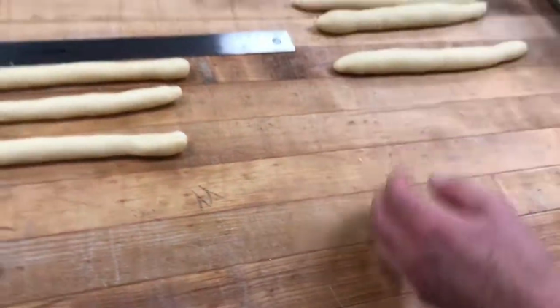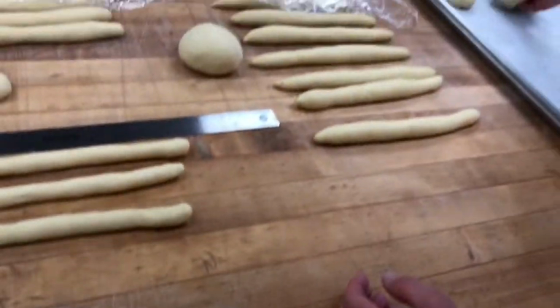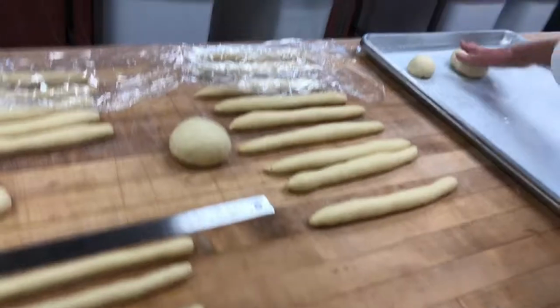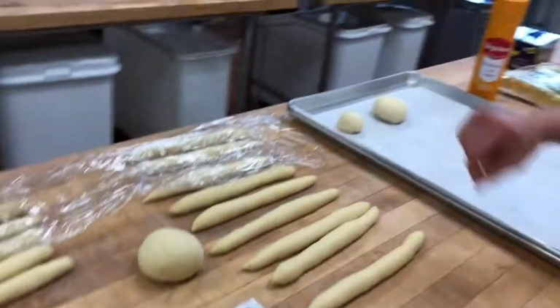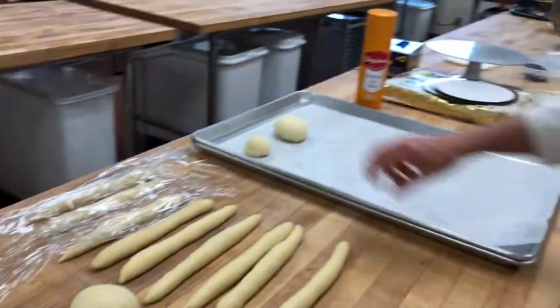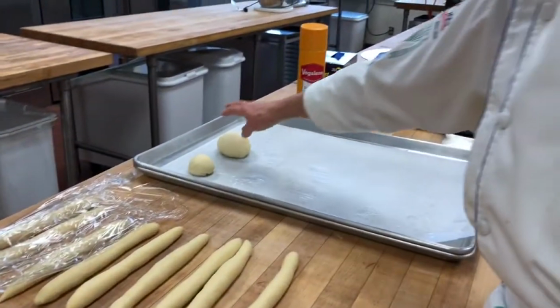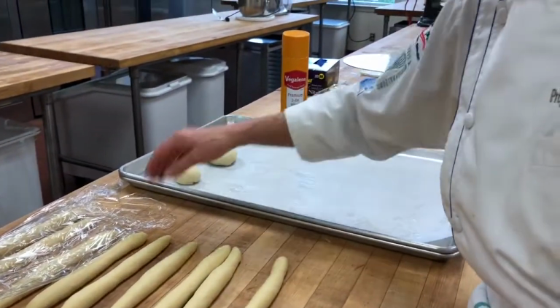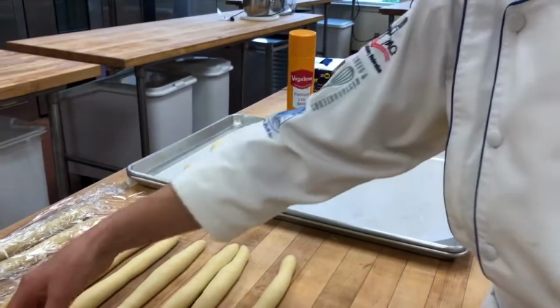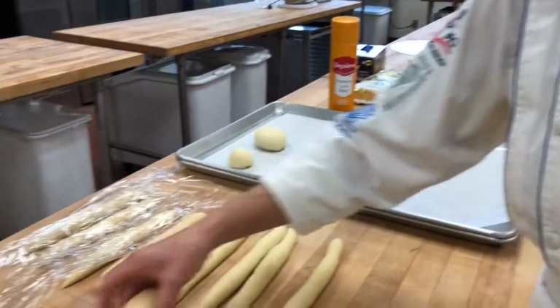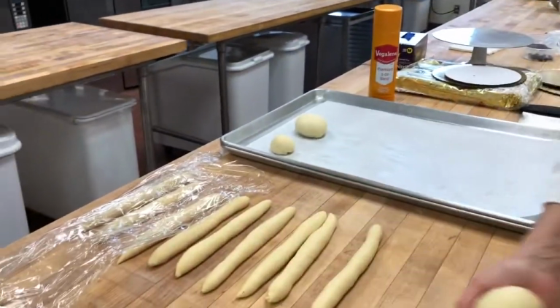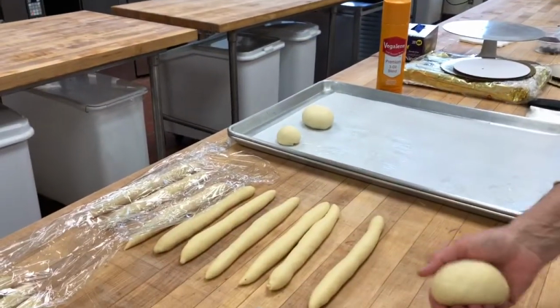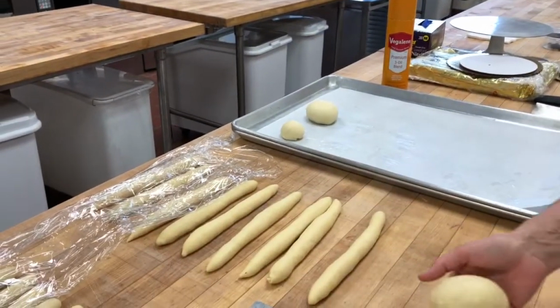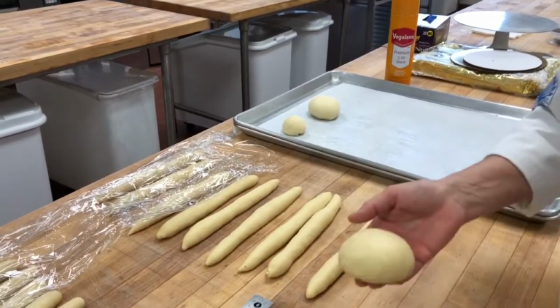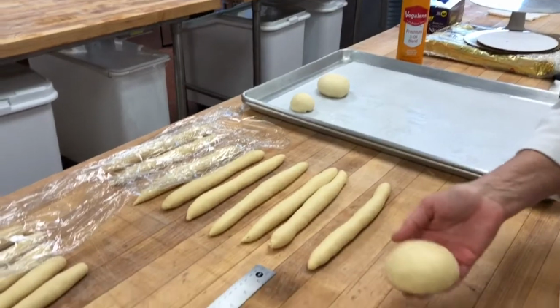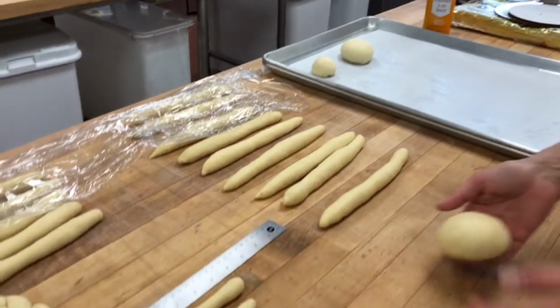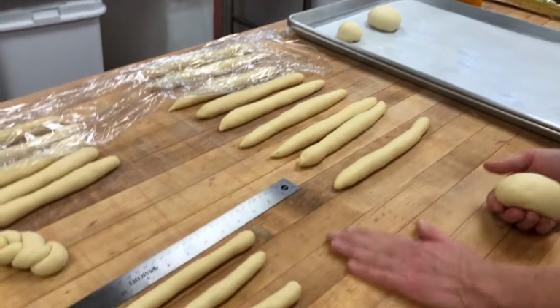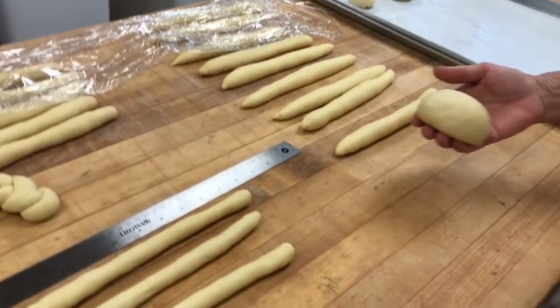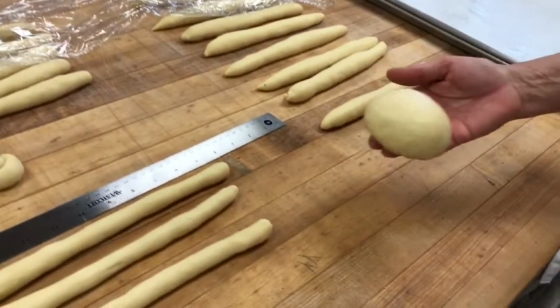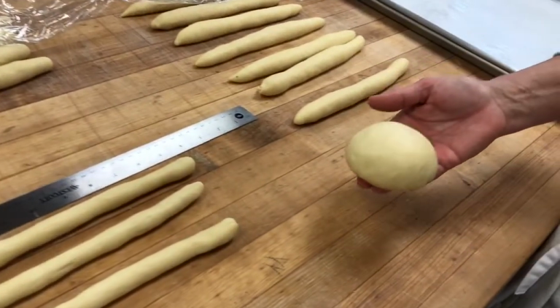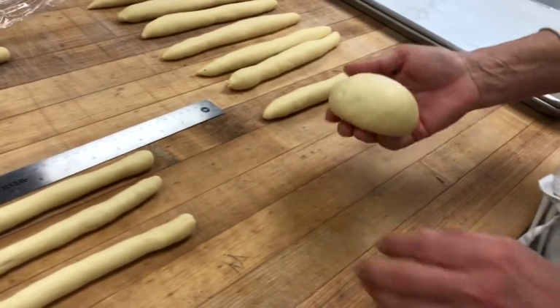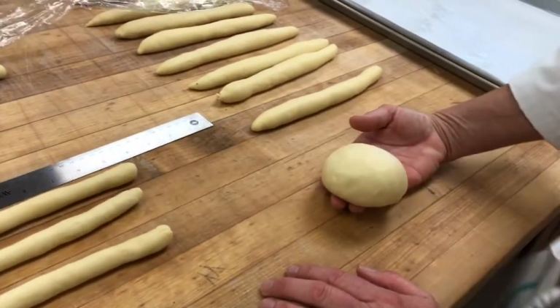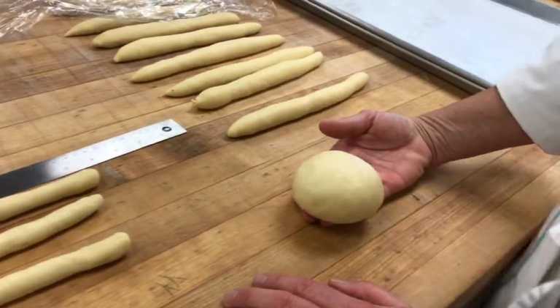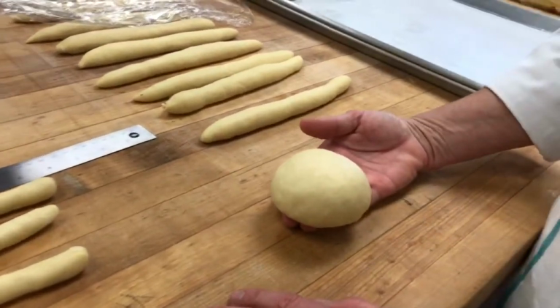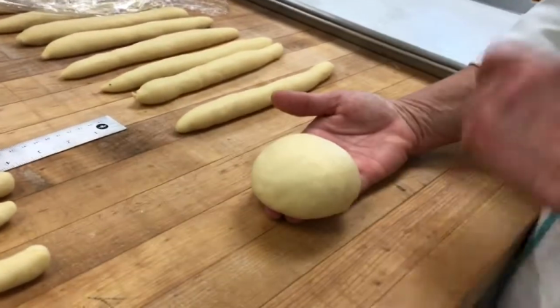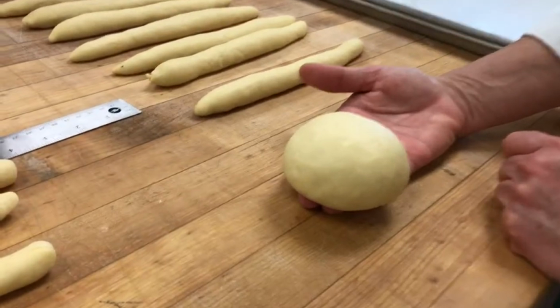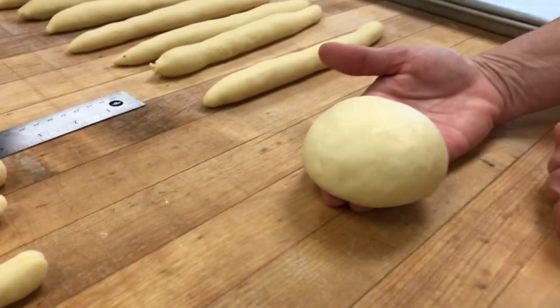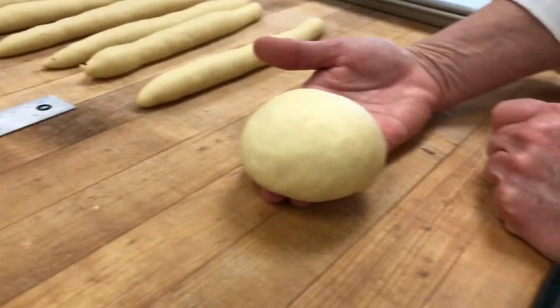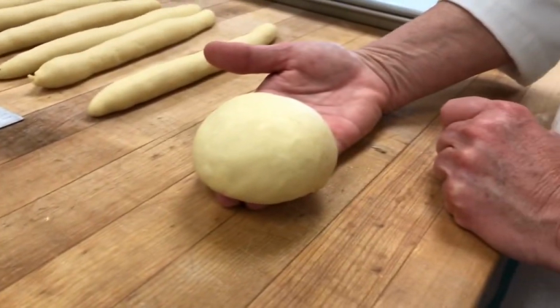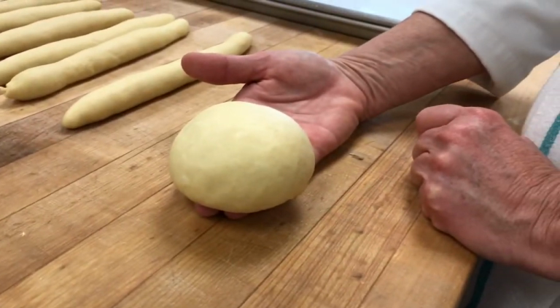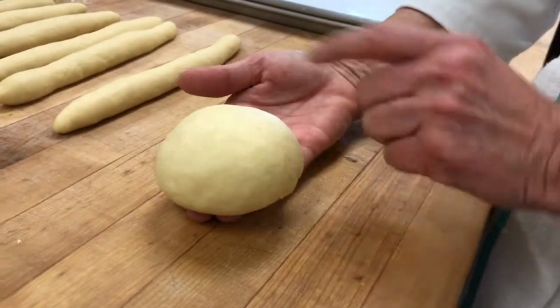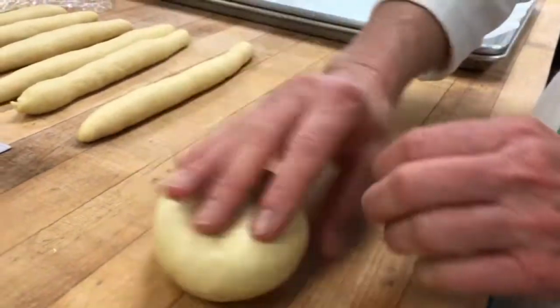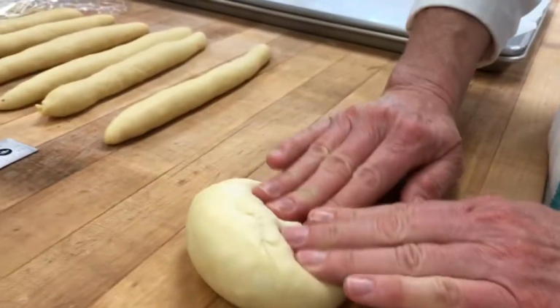Those are just two different sizes. The second size would be good for hollowing out as a soup bowl. This is for a batard, a pretty popular shape. It also starts from a rounded, rested portion of dough, pretty side down.